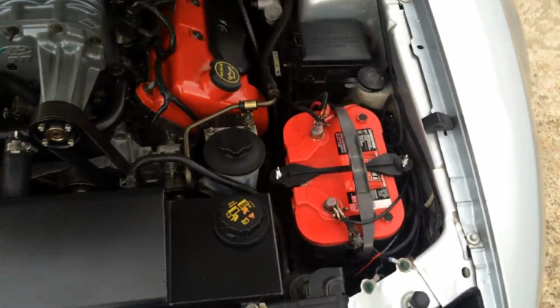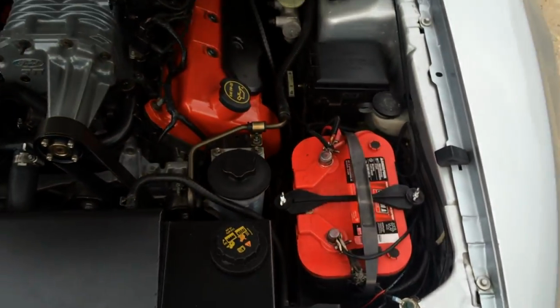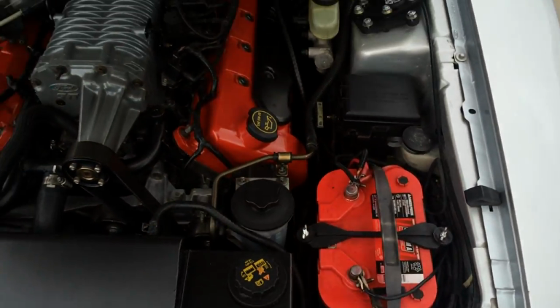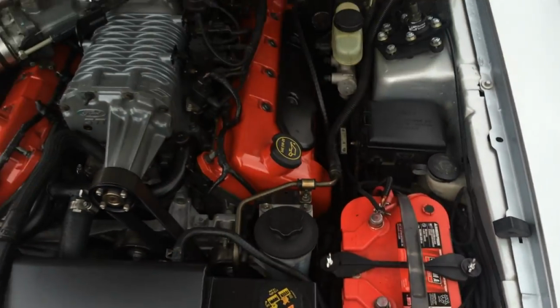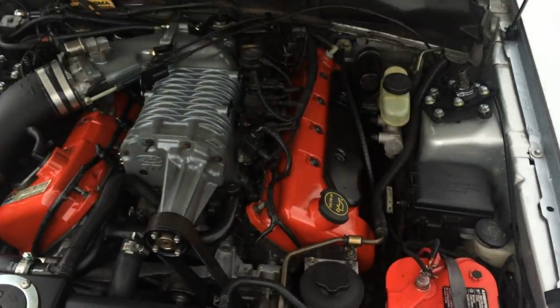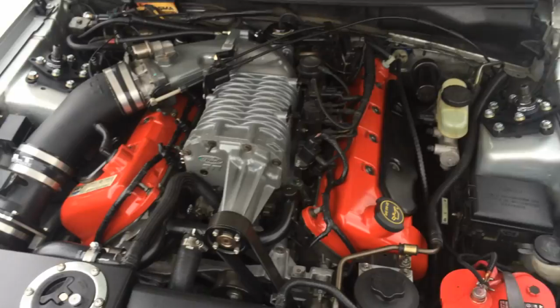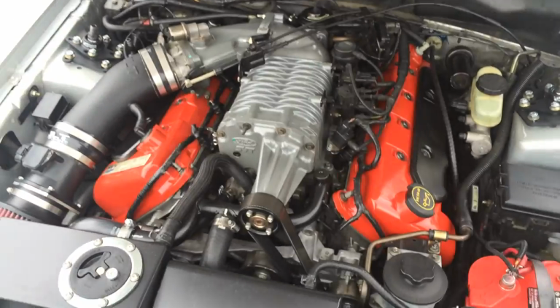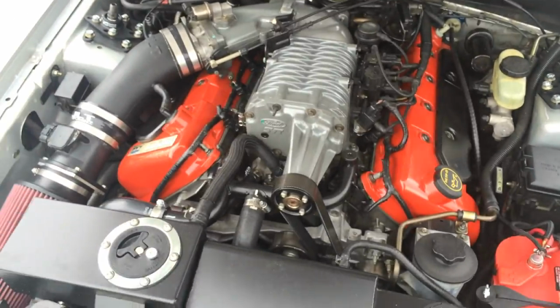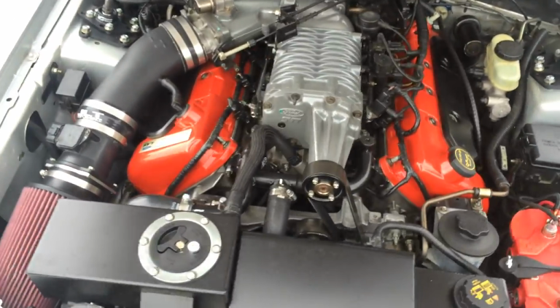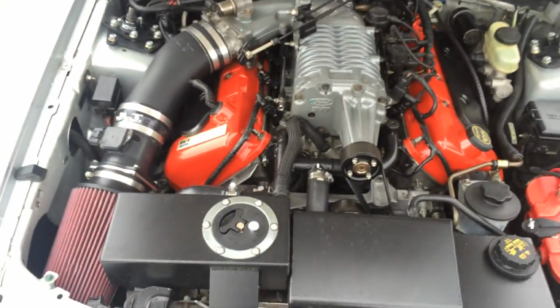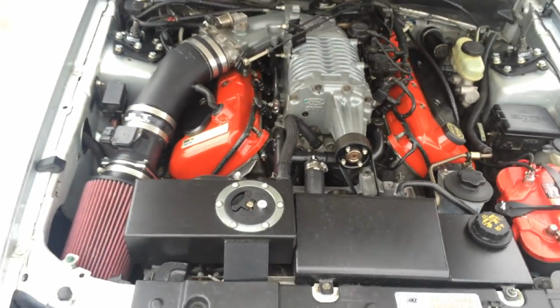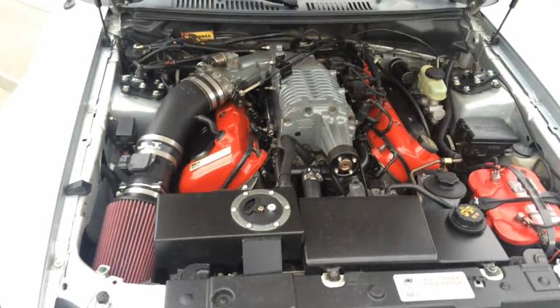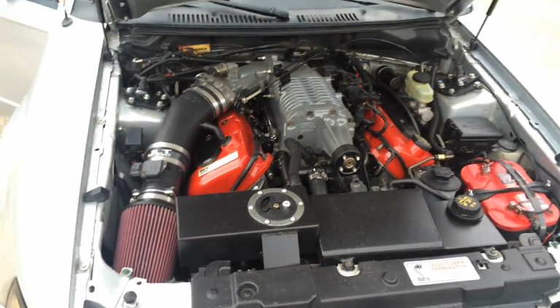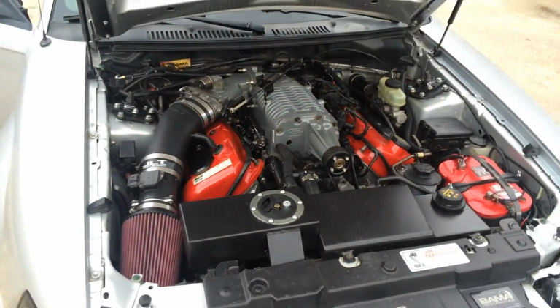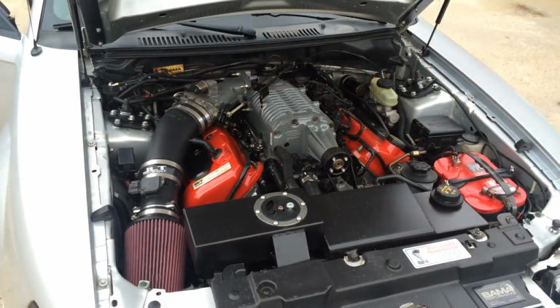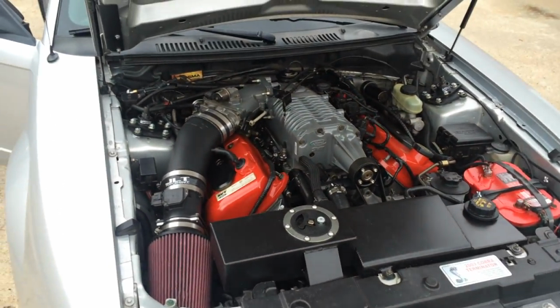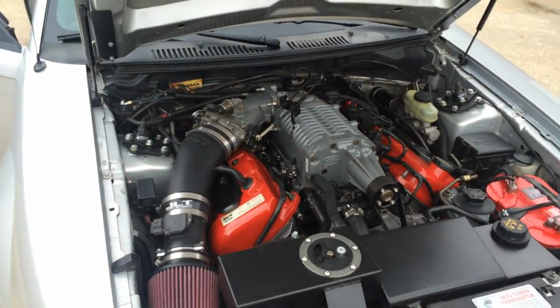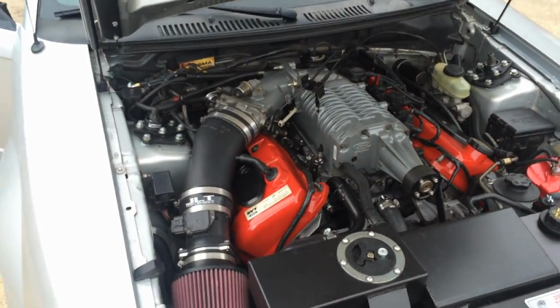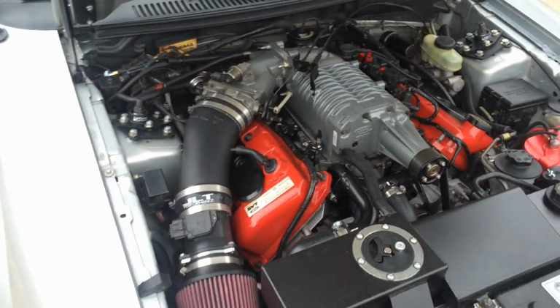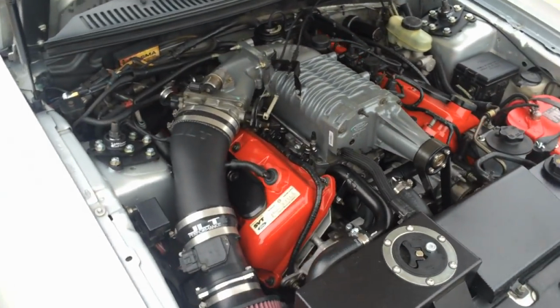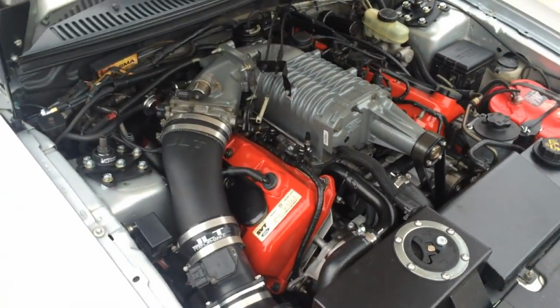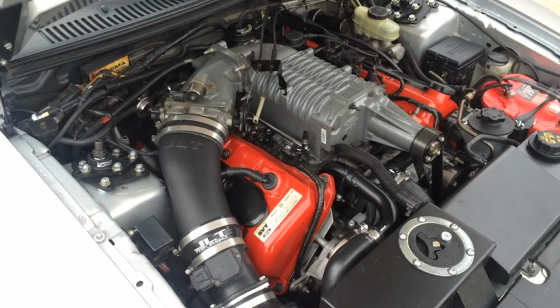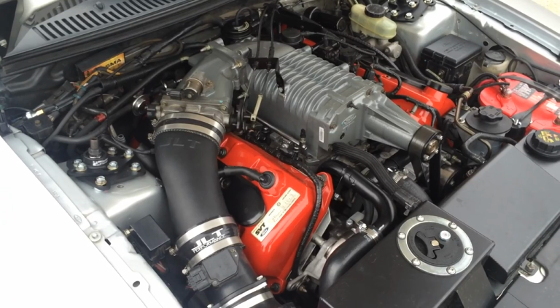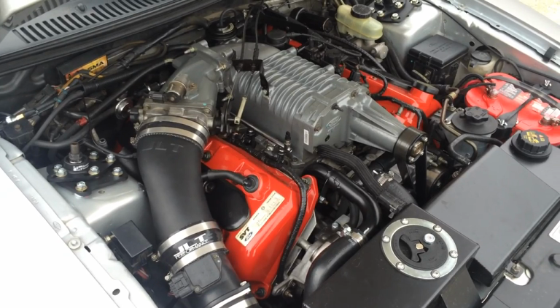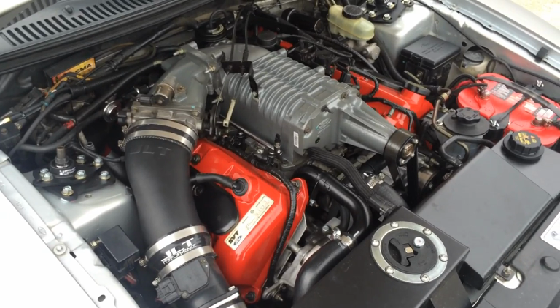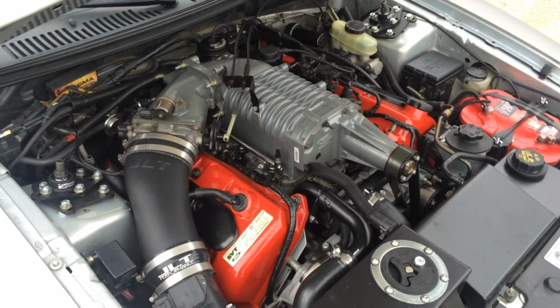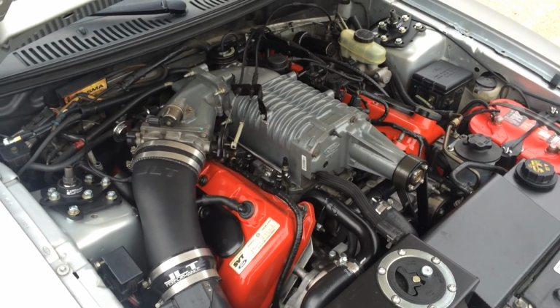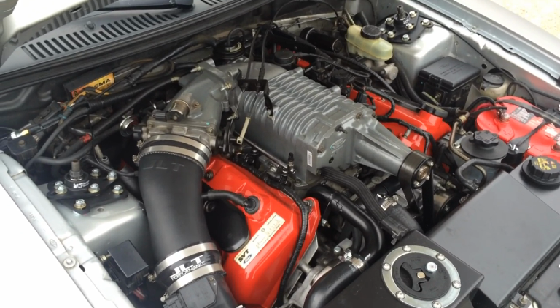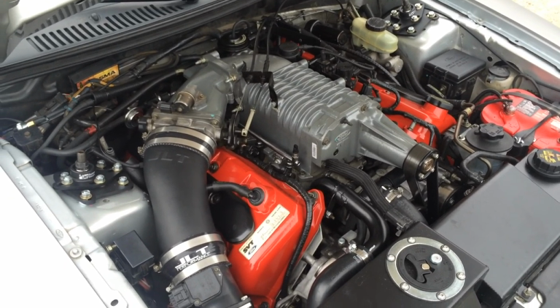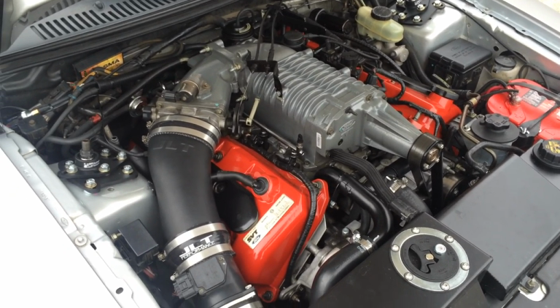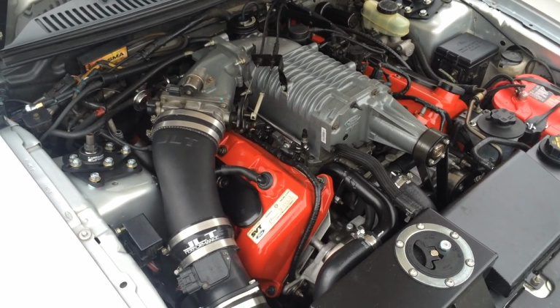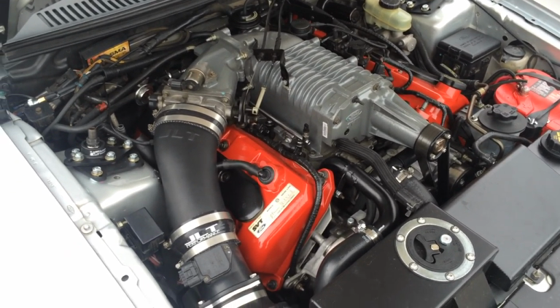There's also an Optima battery. Very, very clean engine bay. There's a whole bunch of other goodies — I probably can't even remember all the stuff I've installed.